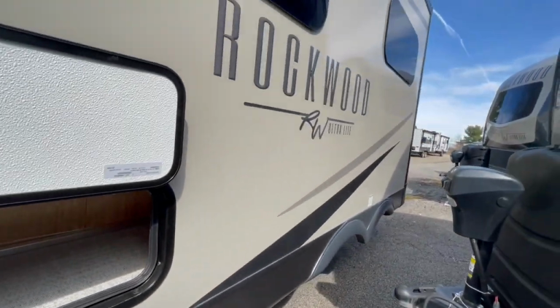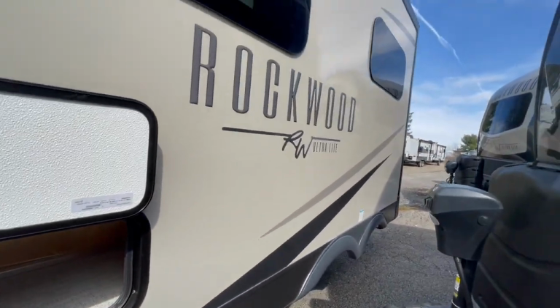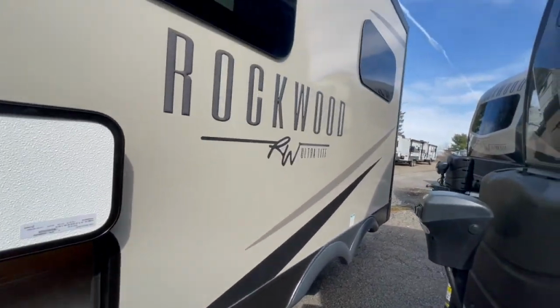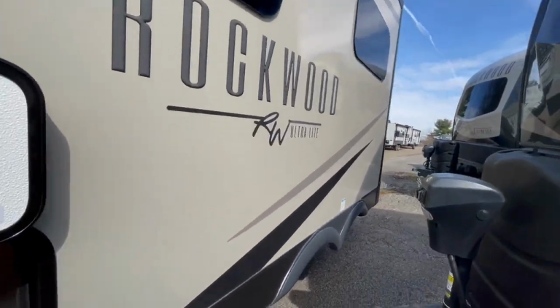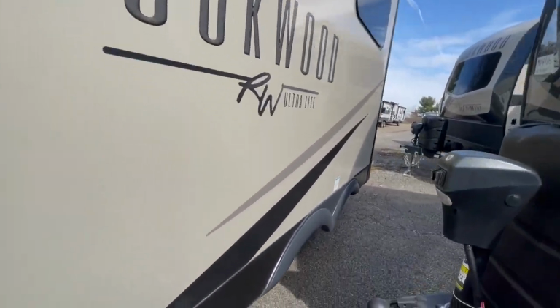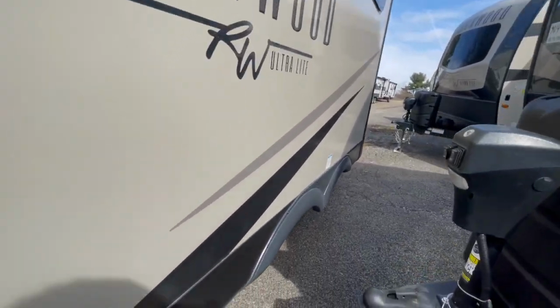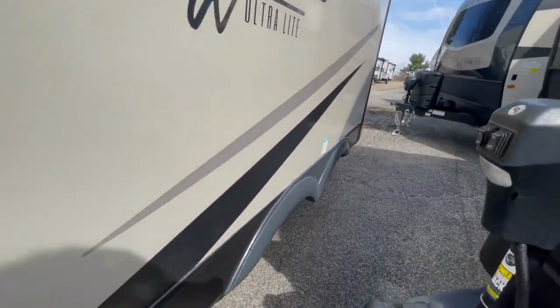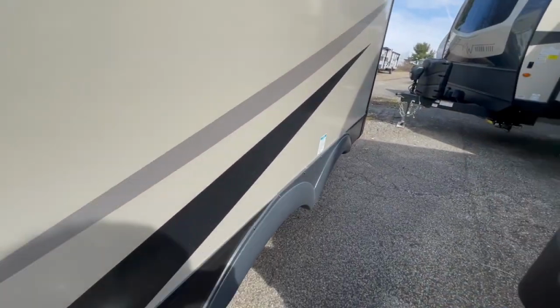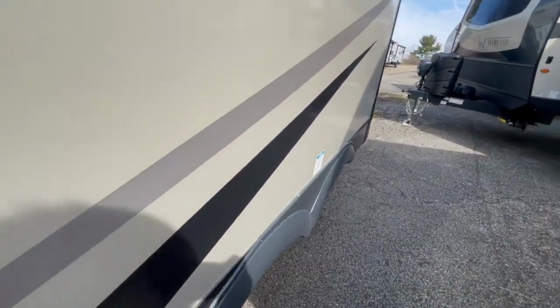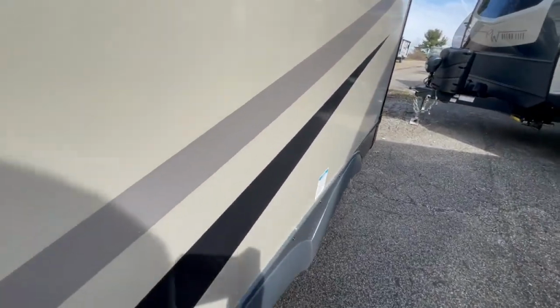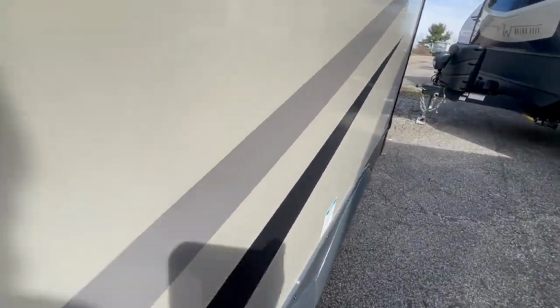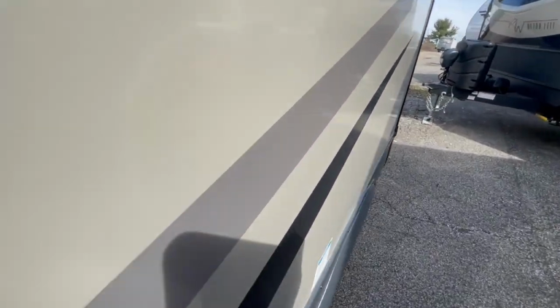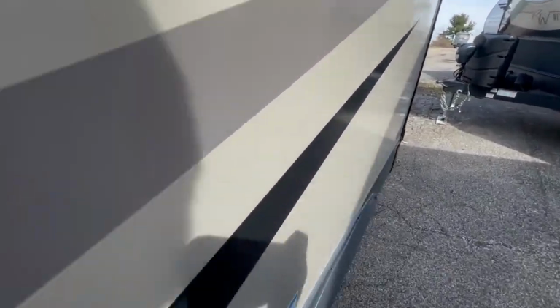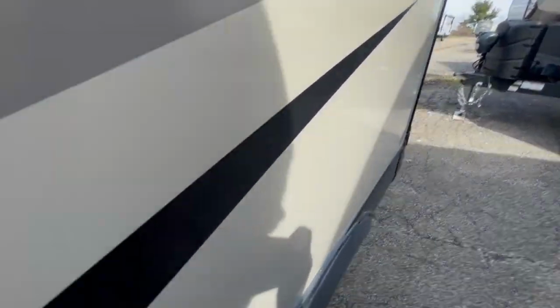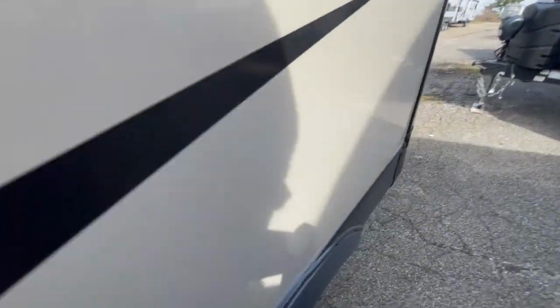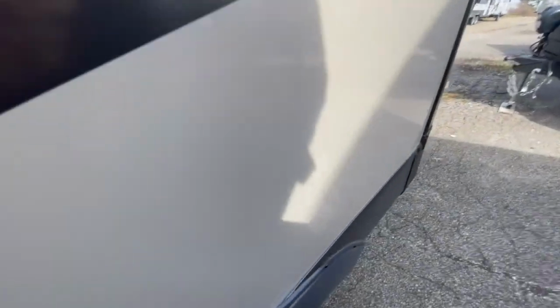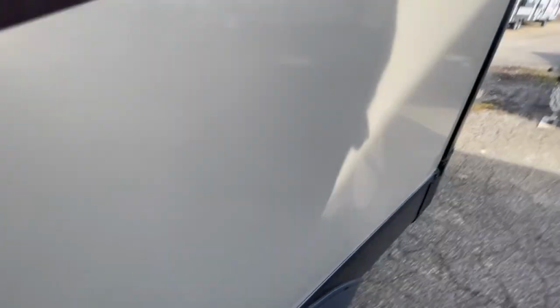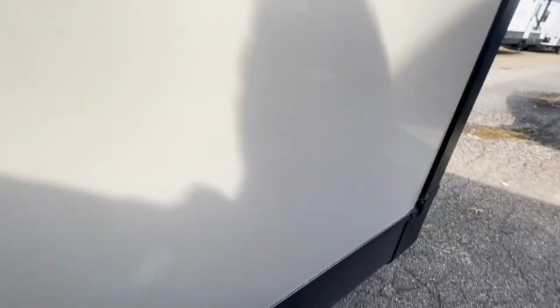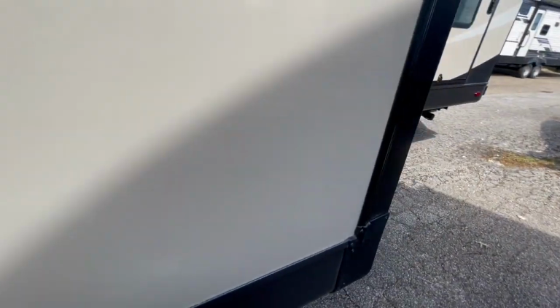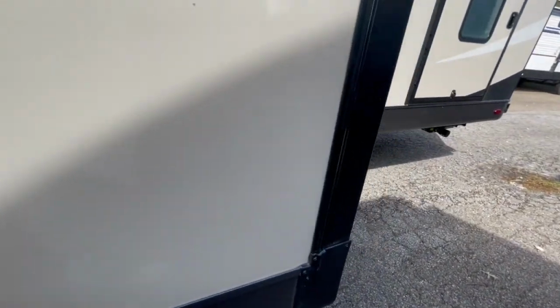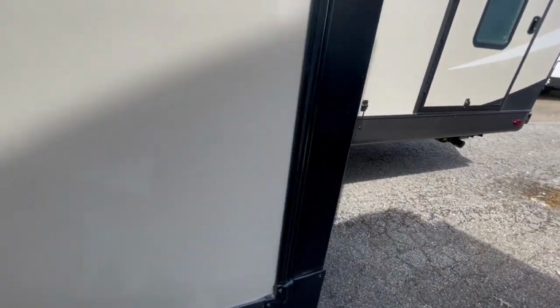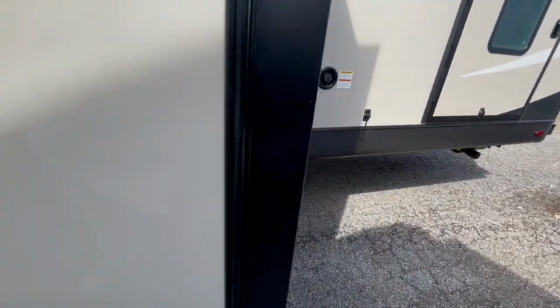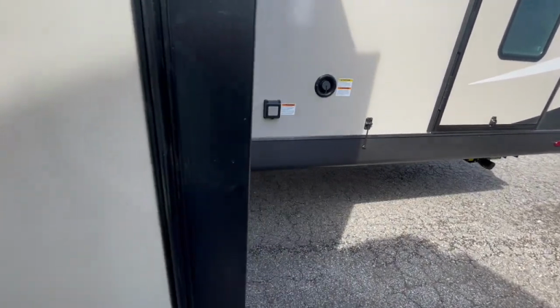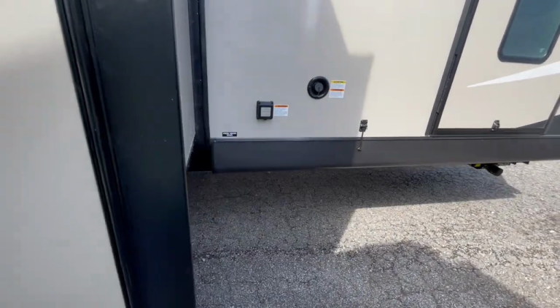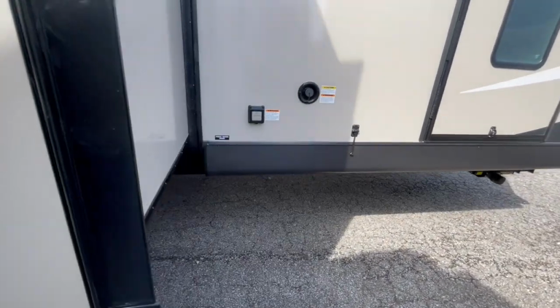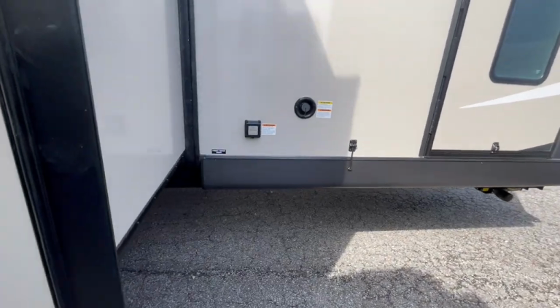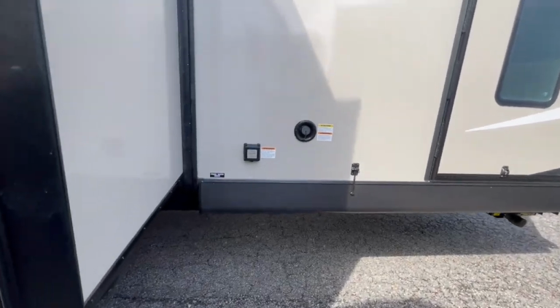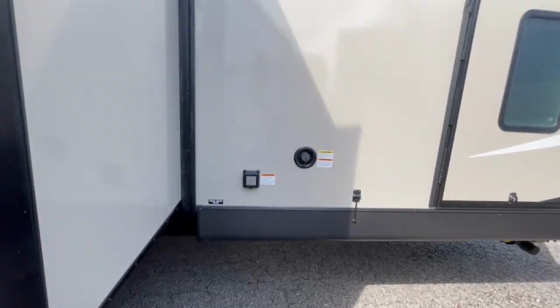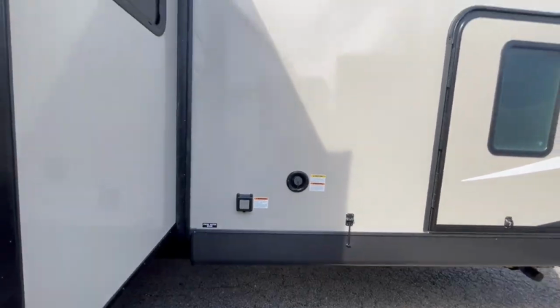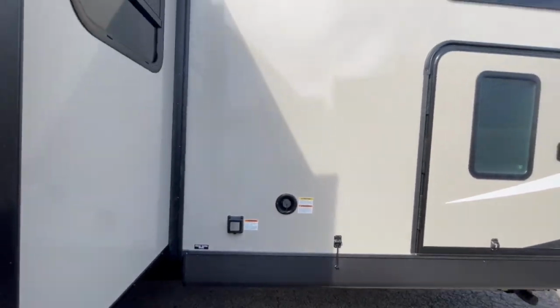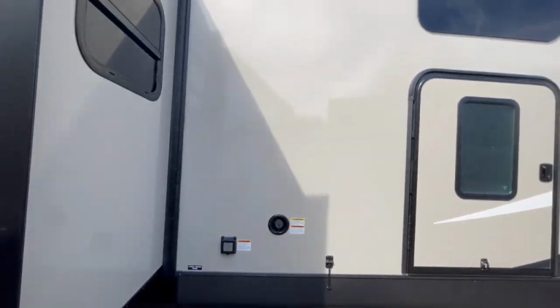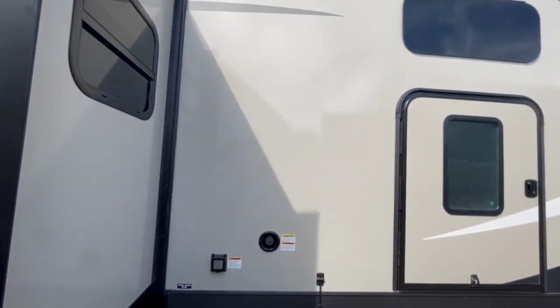This unit features bondless frameless windows, aluminum wheels with Goodyear tires, and a tire pressure monitoring system.